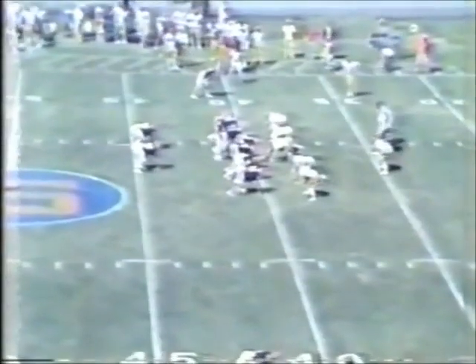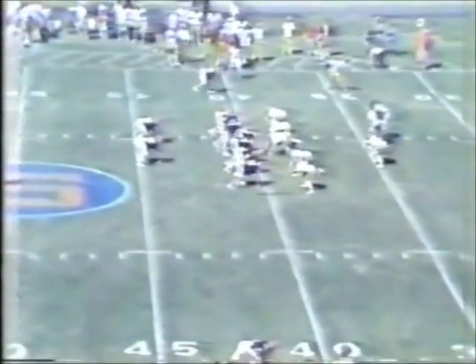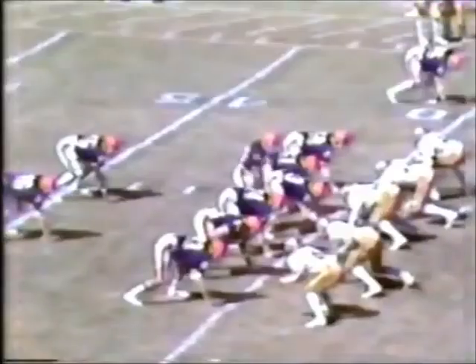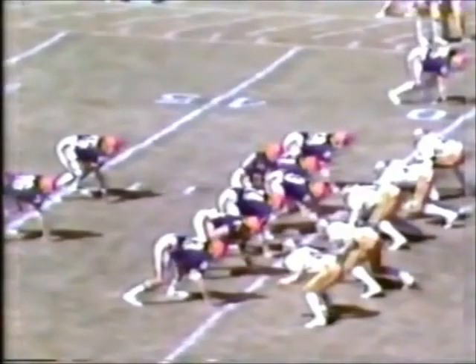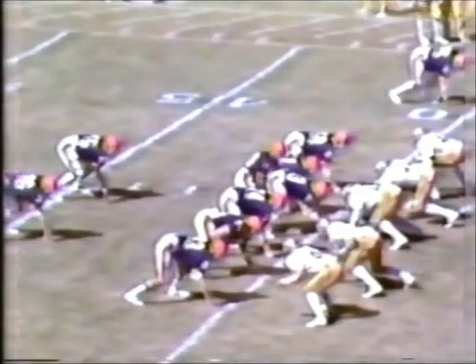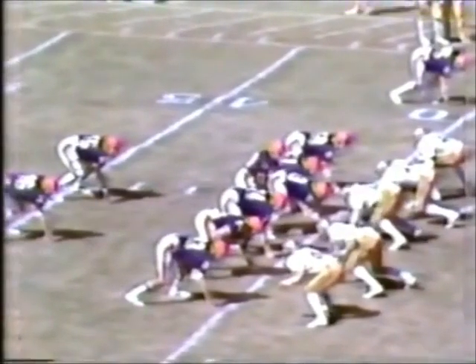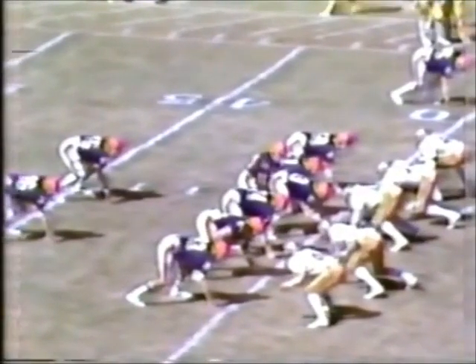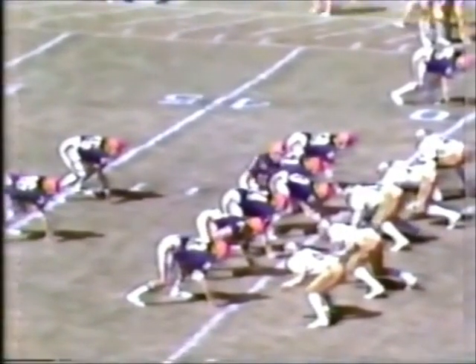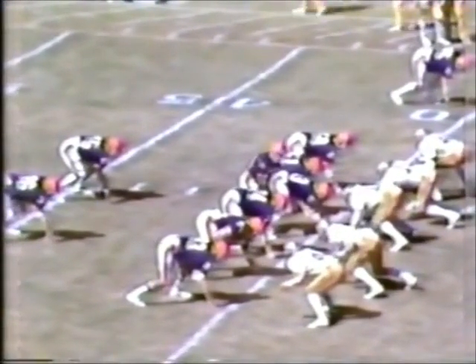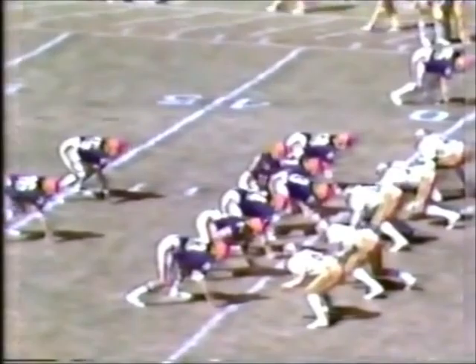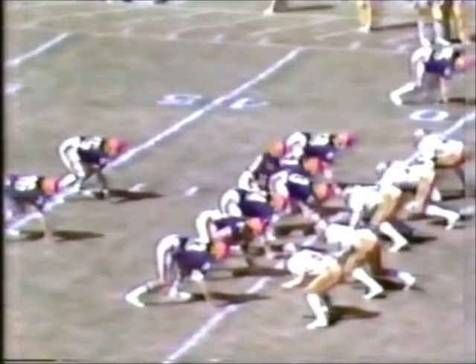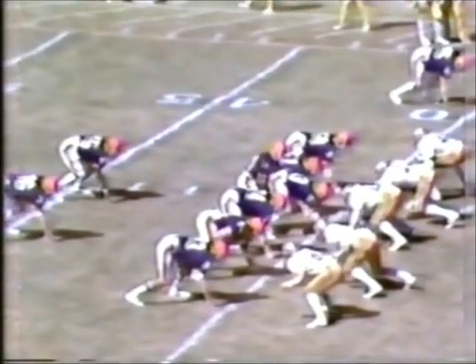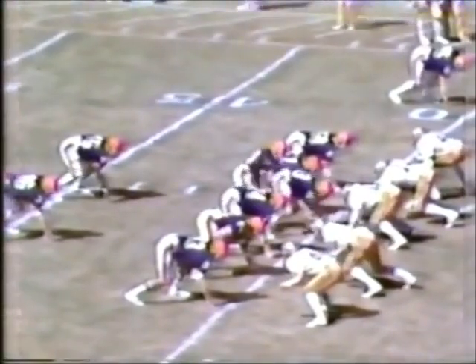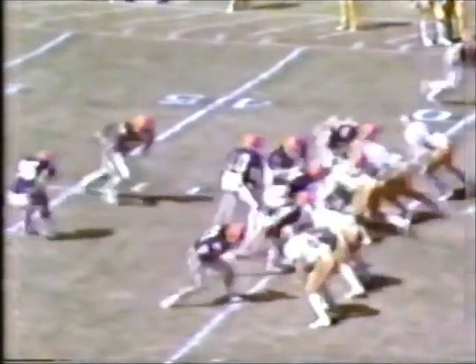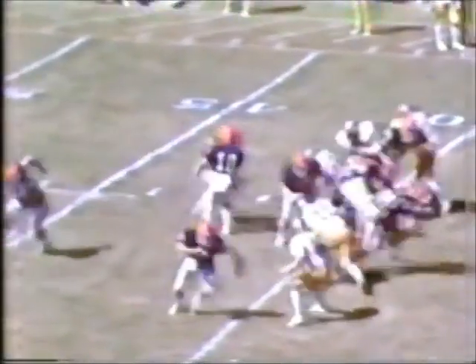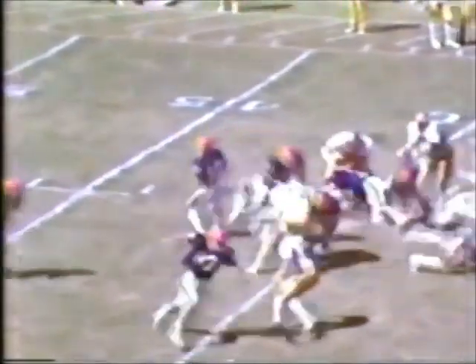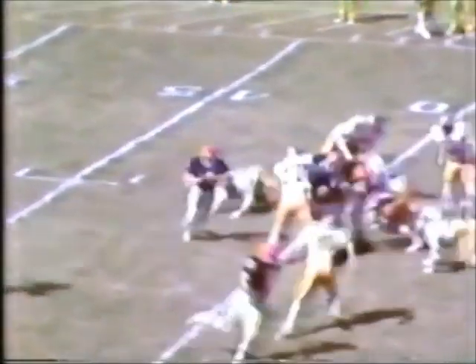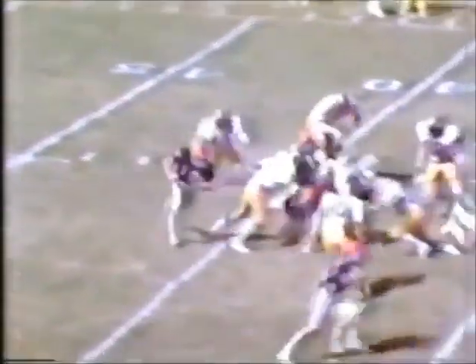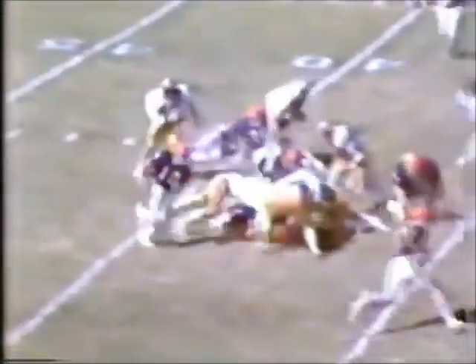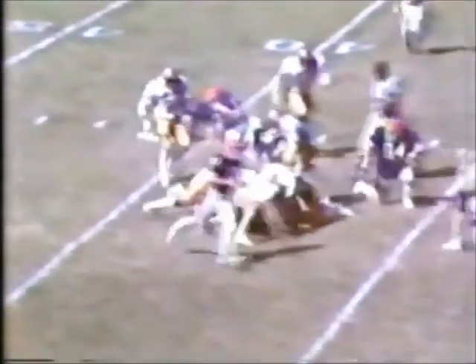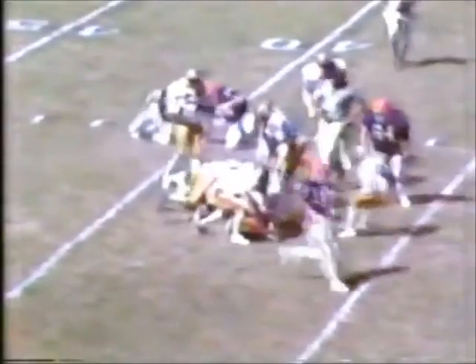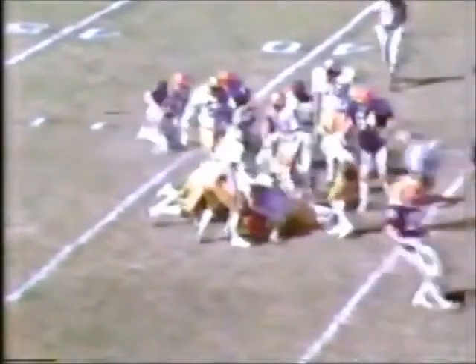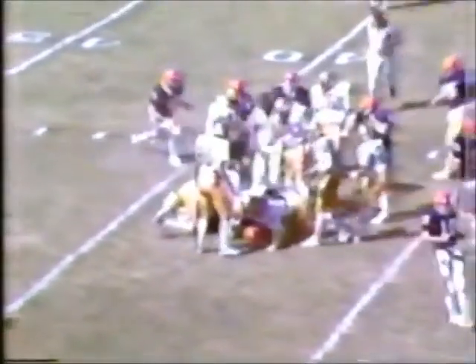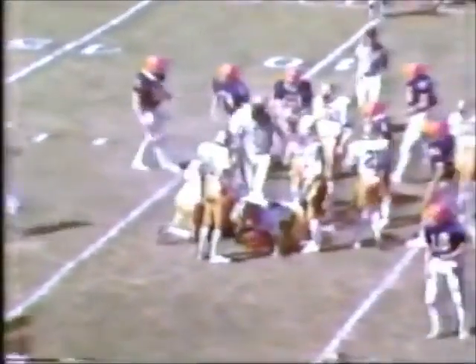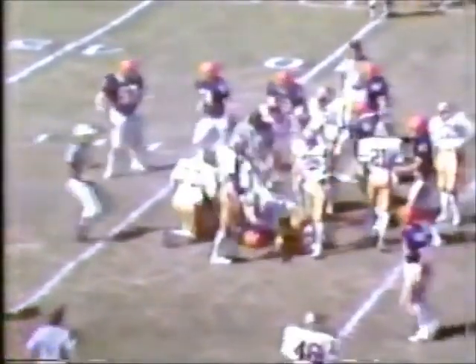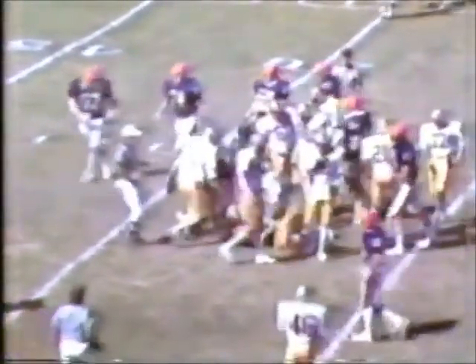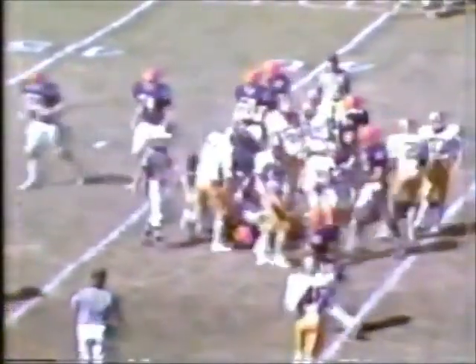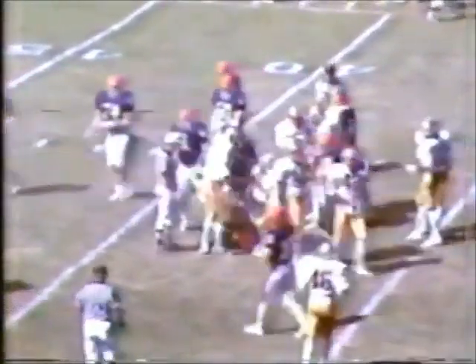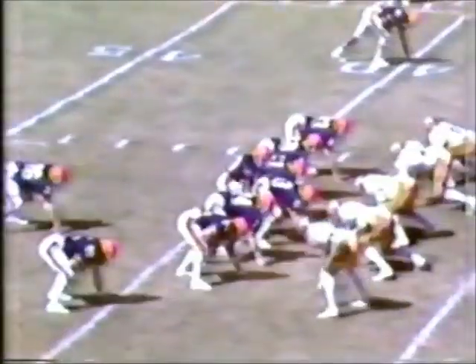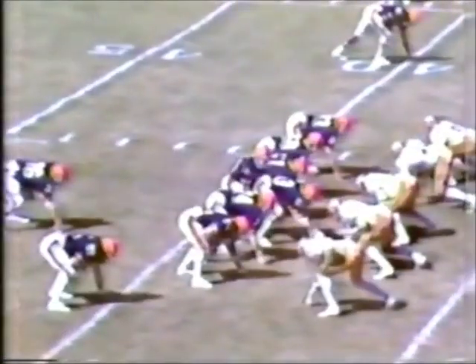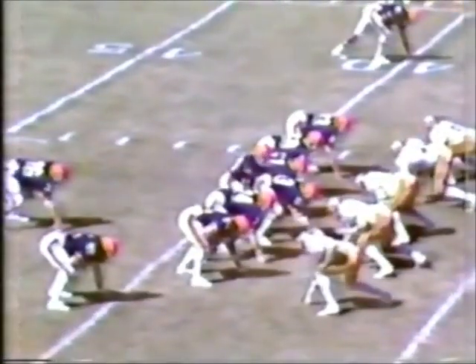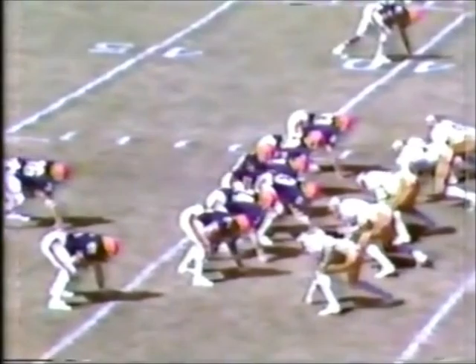First and 10 to go. And of course that brings the crowd alive here at Archibald Stadium. Now as Forneski directs that attack — and he hands it off to his fullback right into the middle of the line, he's met by Jeremy Midland. Six minutes to go, third quarter. Syracuse driving on the Seminoles now.